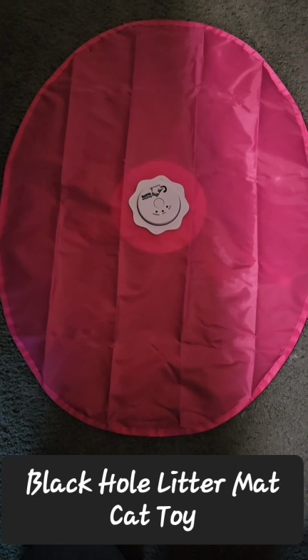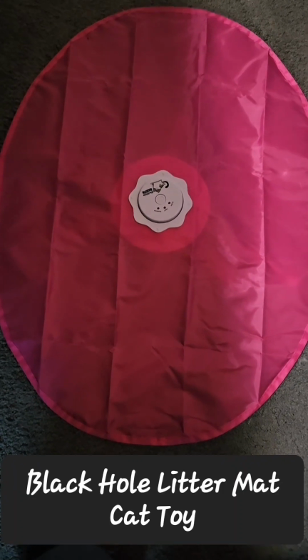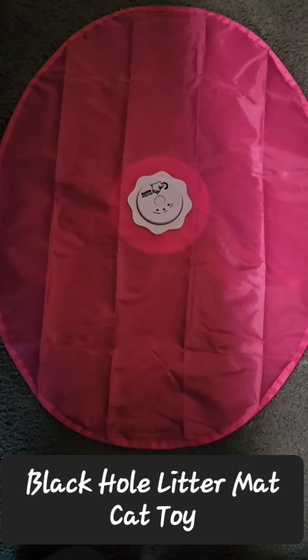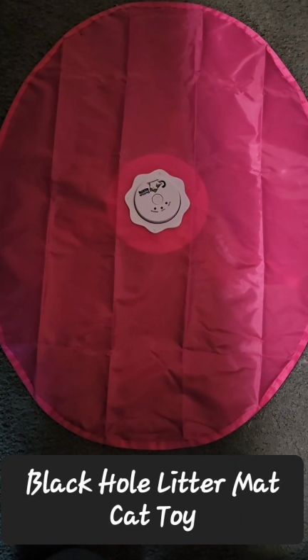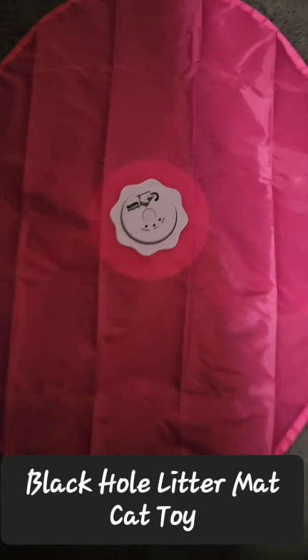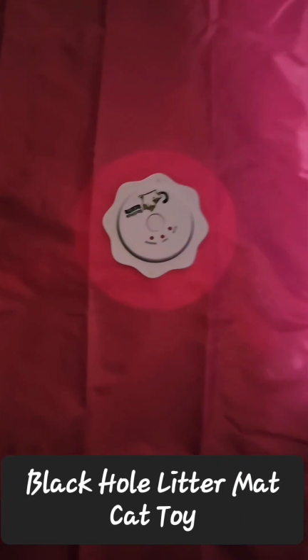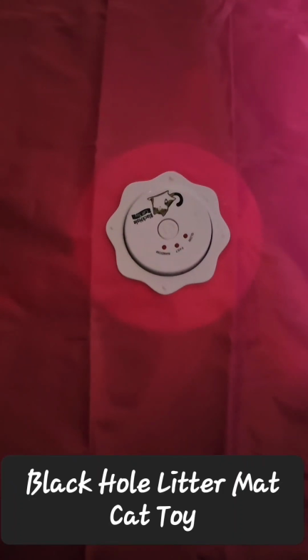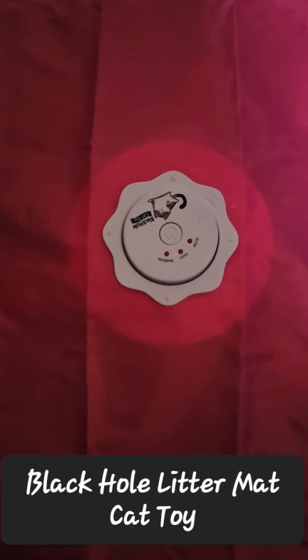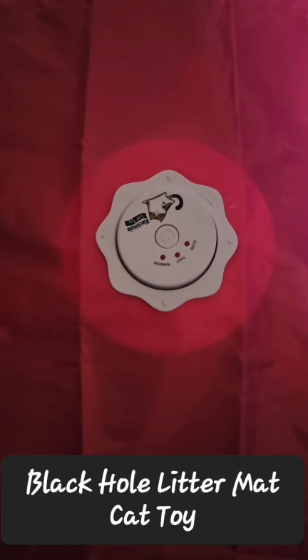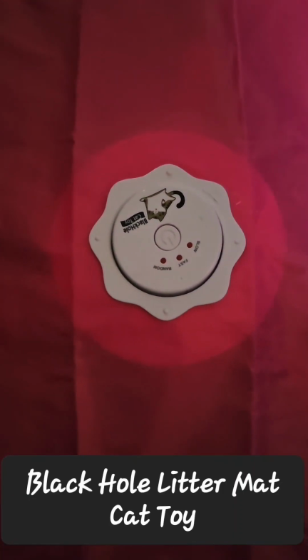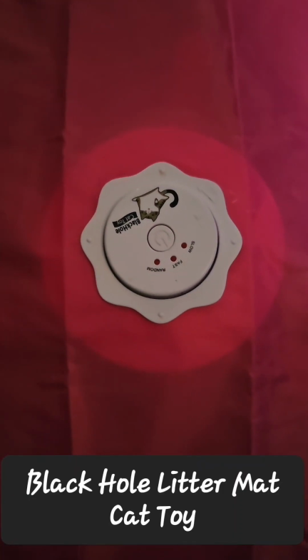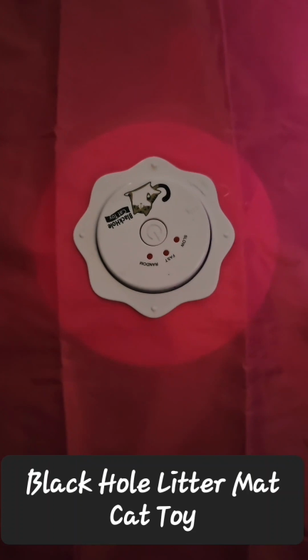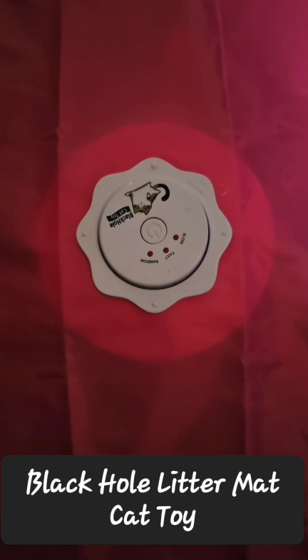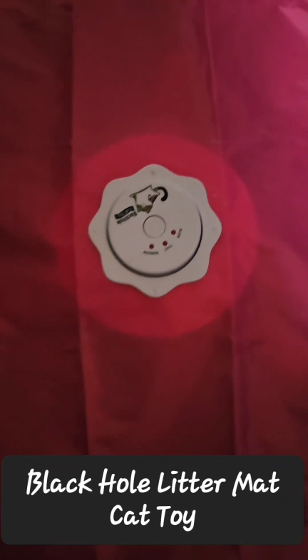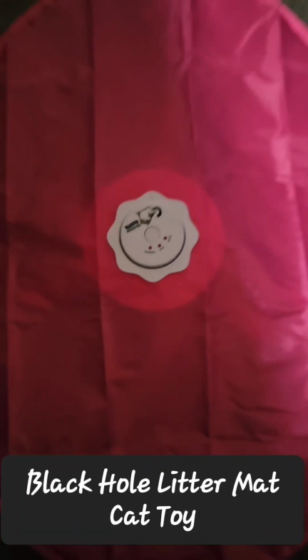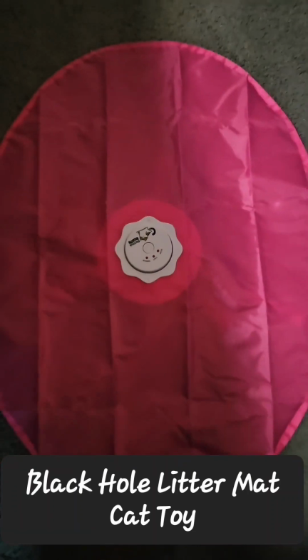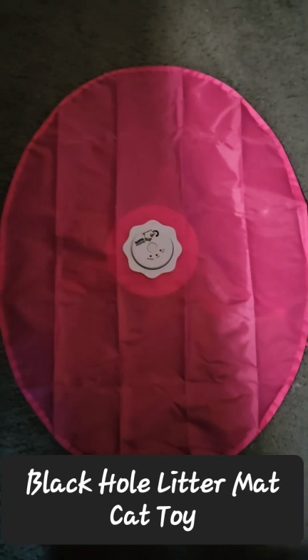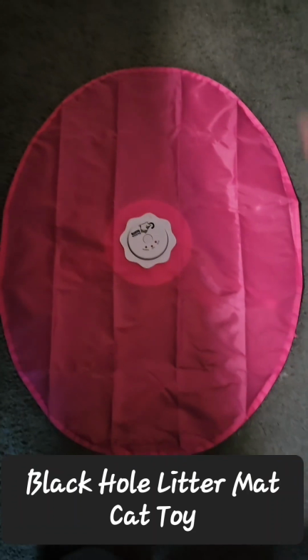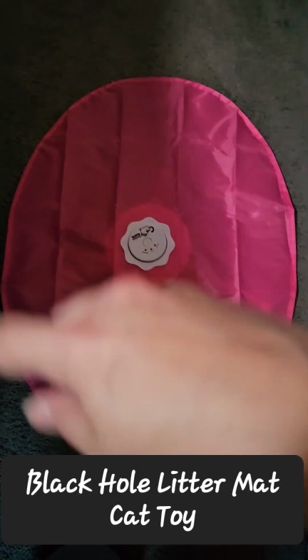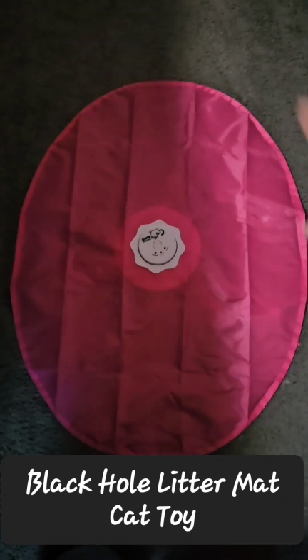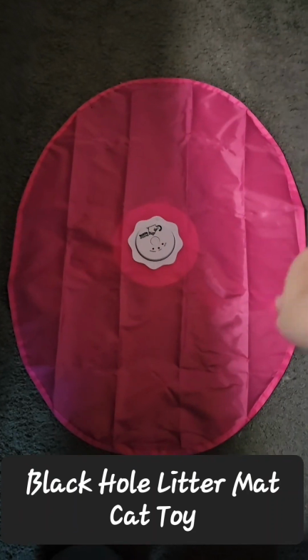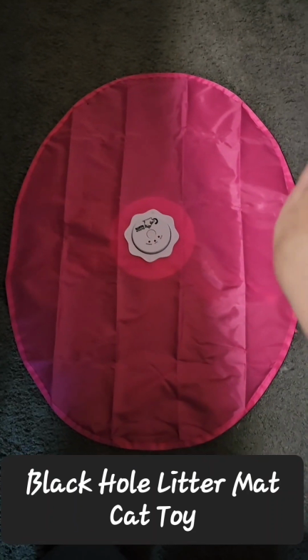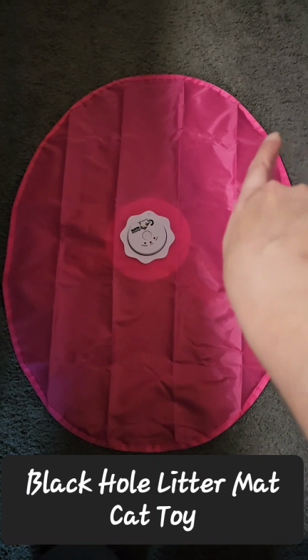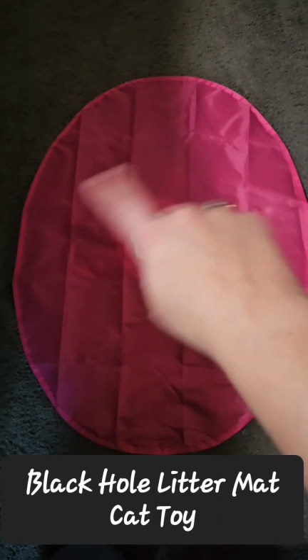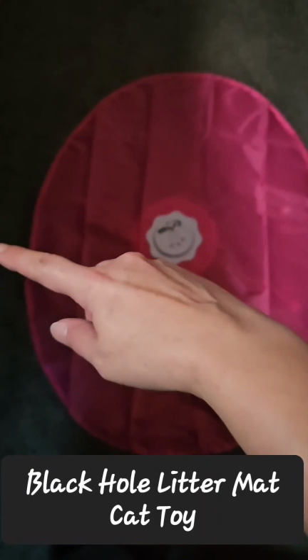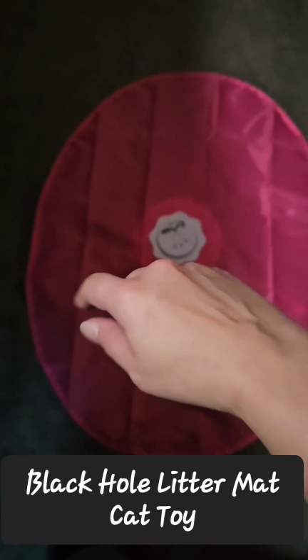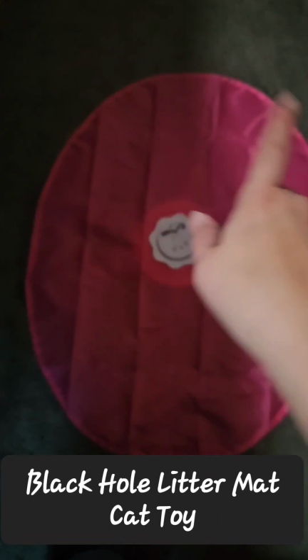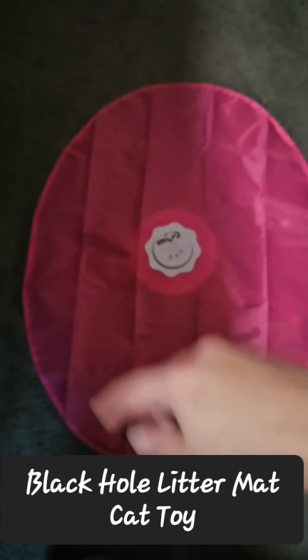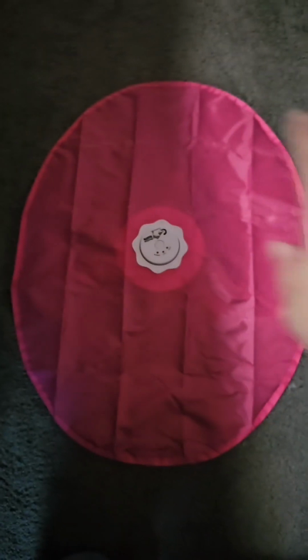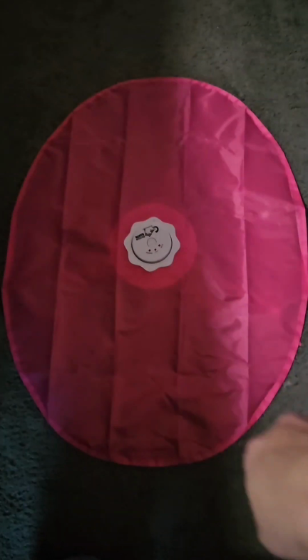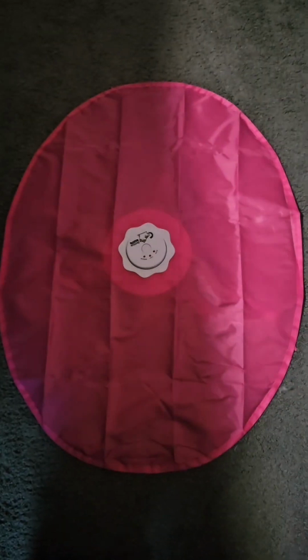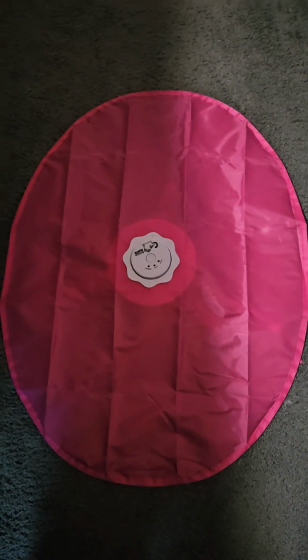First up, the Black Hole Litter Mat Cat Toy. It is more exciting for my cats because it's oval shaped, so the stick will stick out on either side and tempt them to play with it.